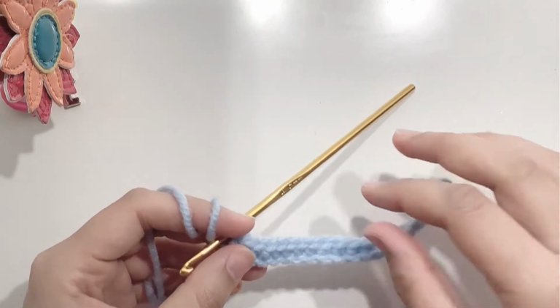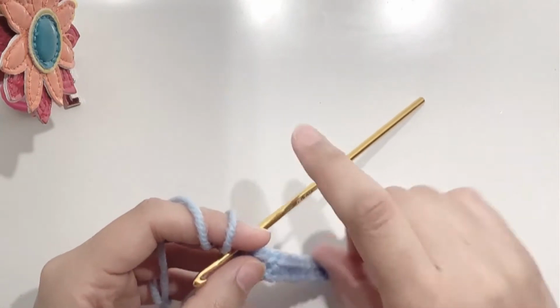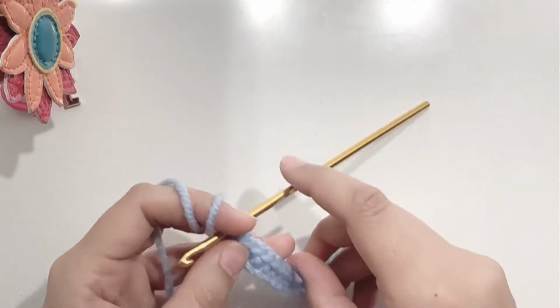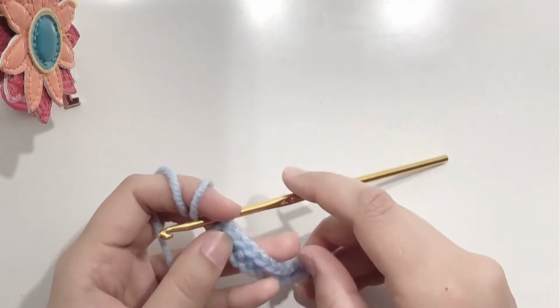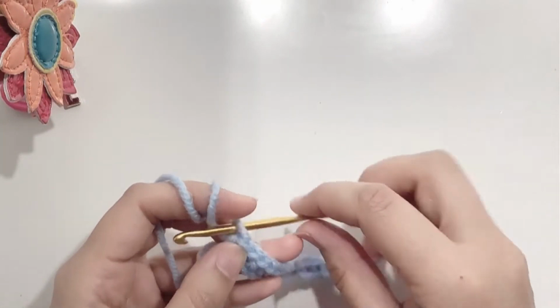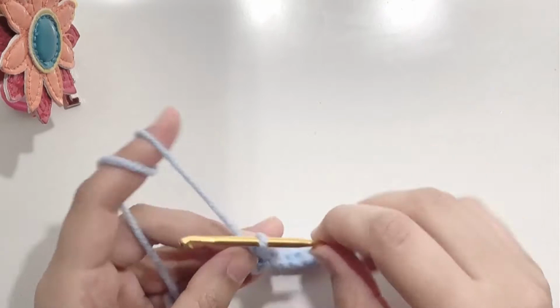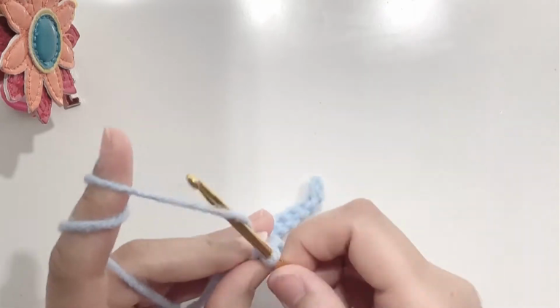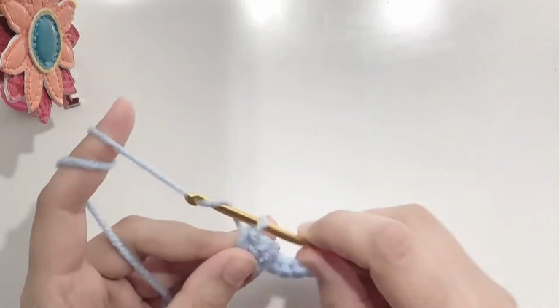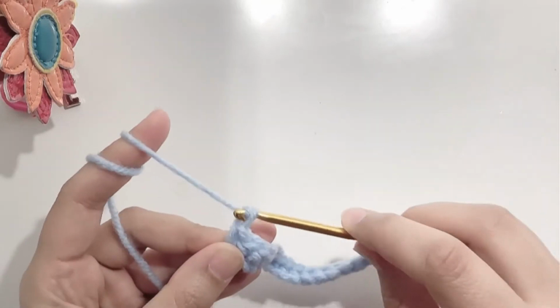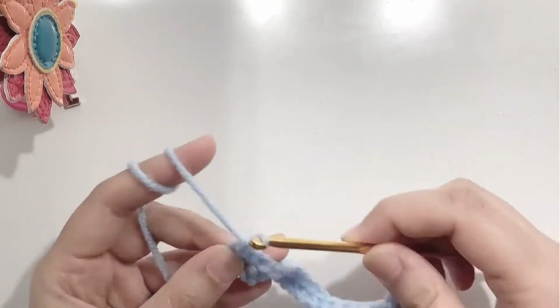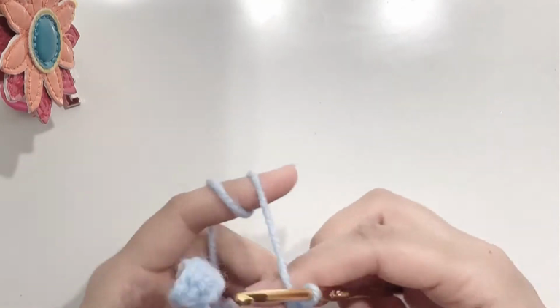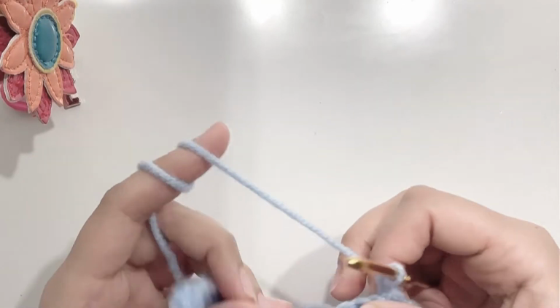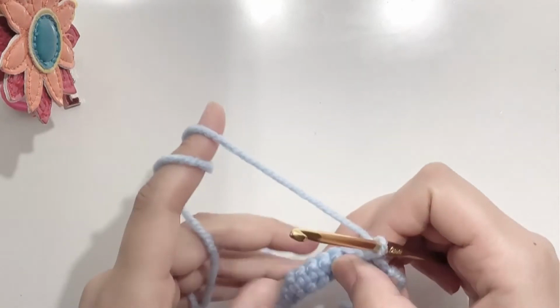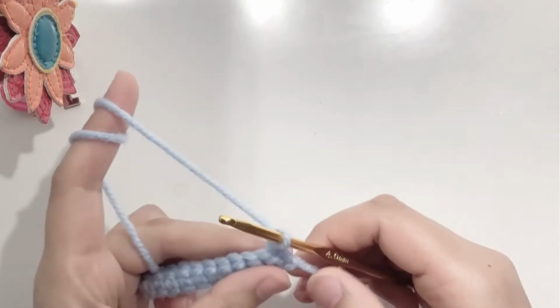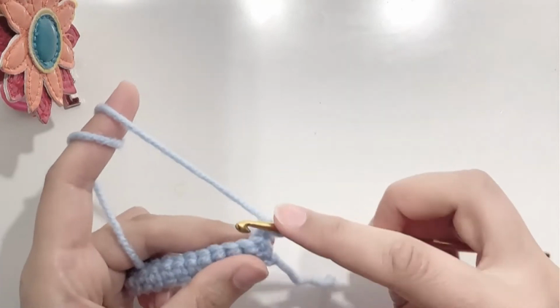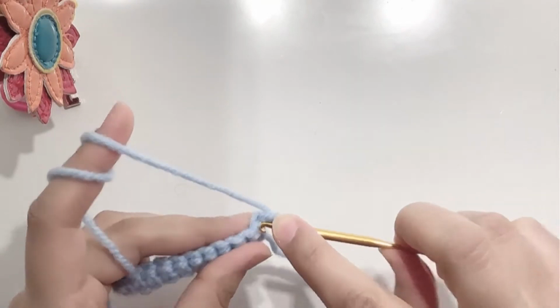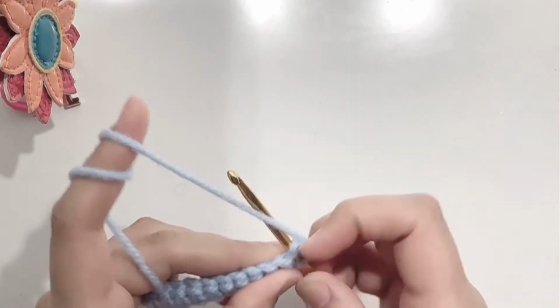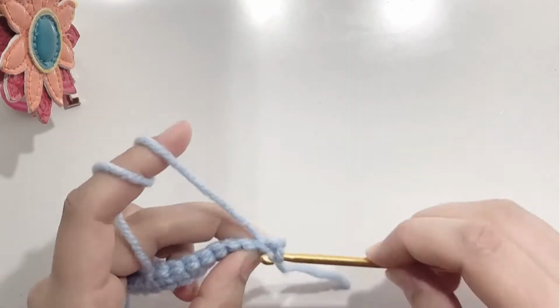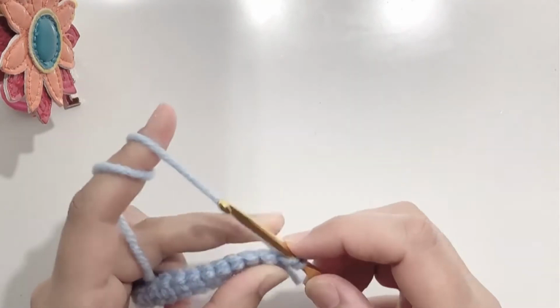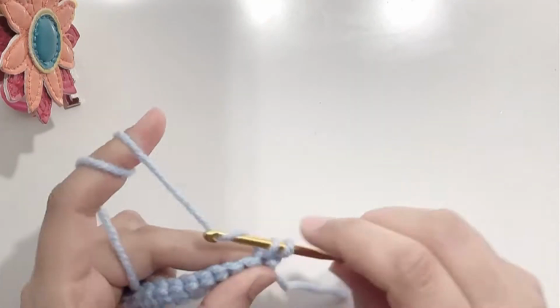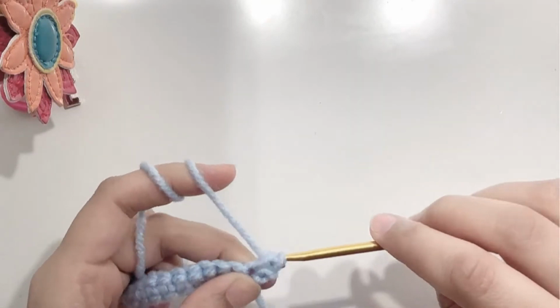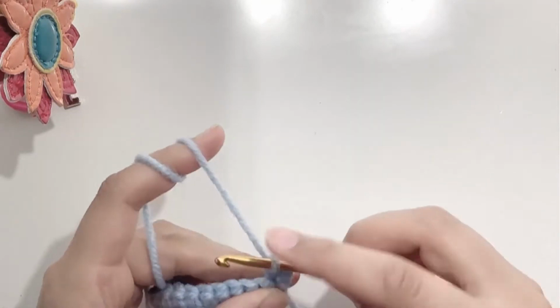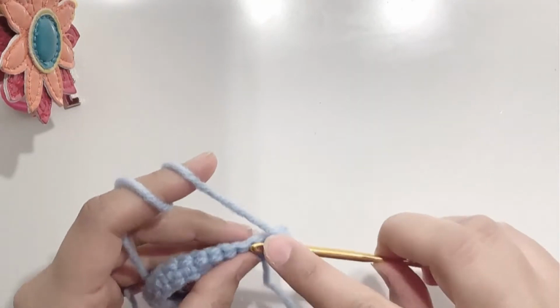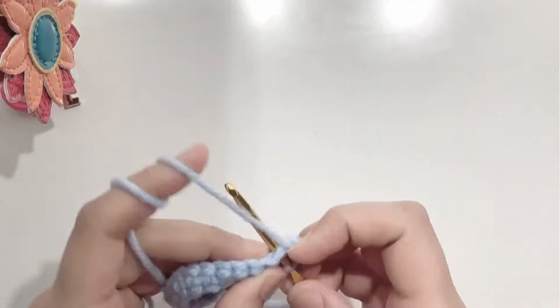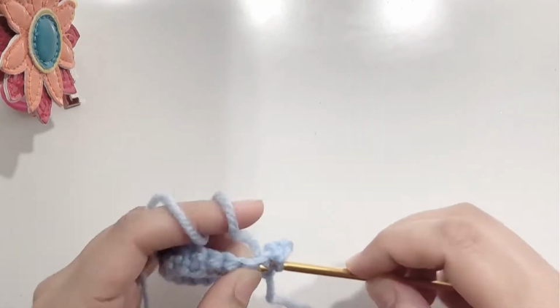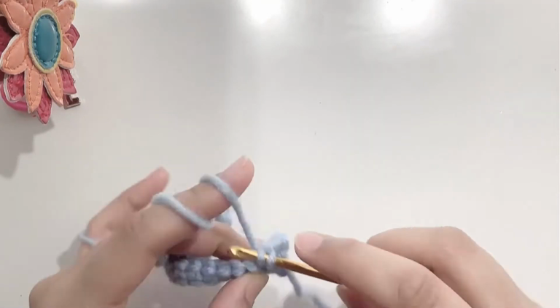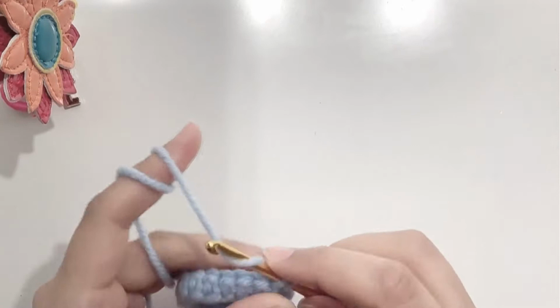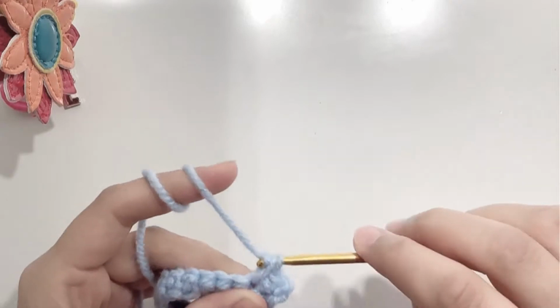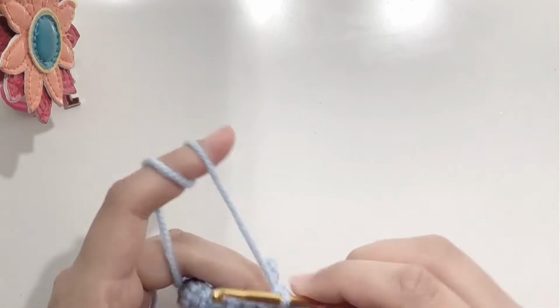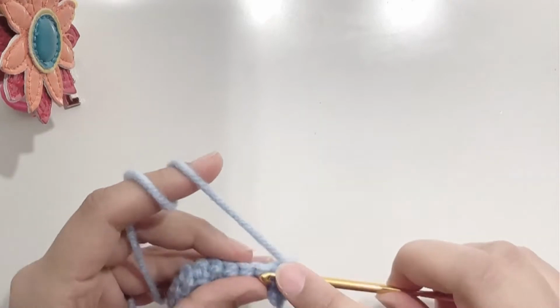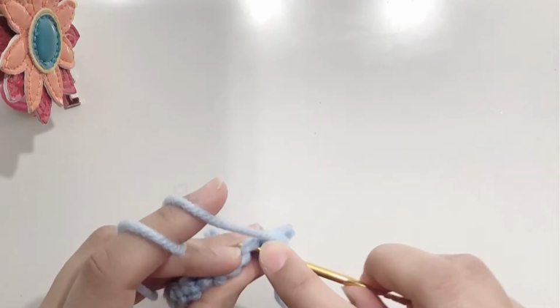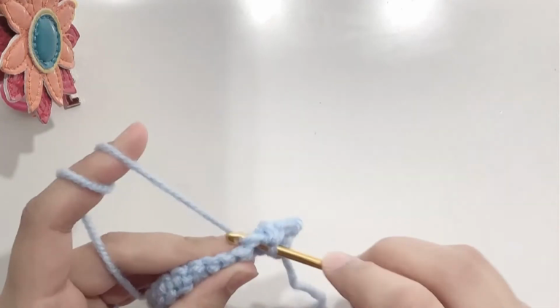Chain 1 and turn your work. Make 1 single crochet in each stitch, making a total of 18 single crochets for your second row.